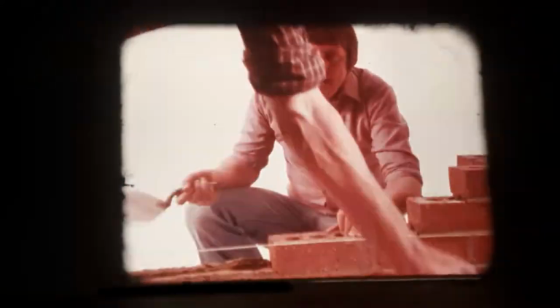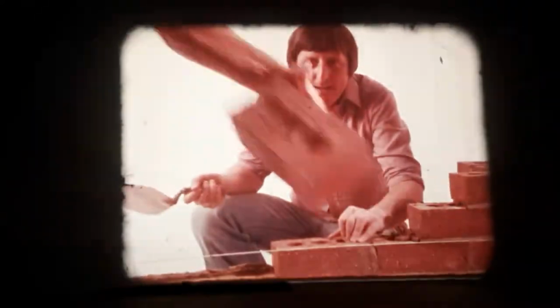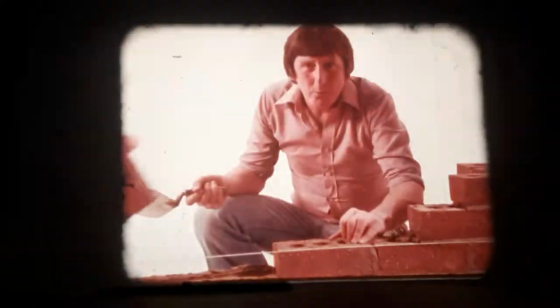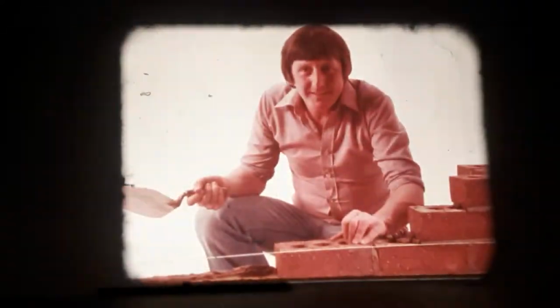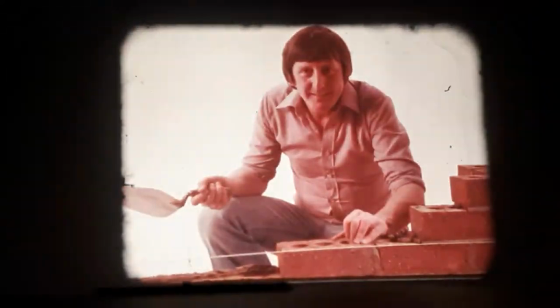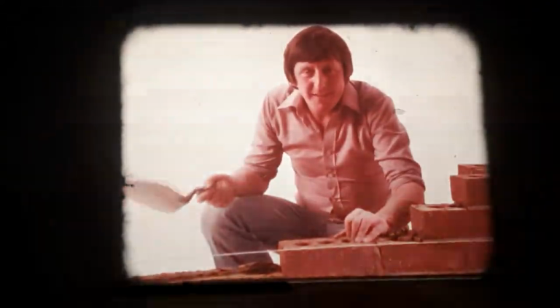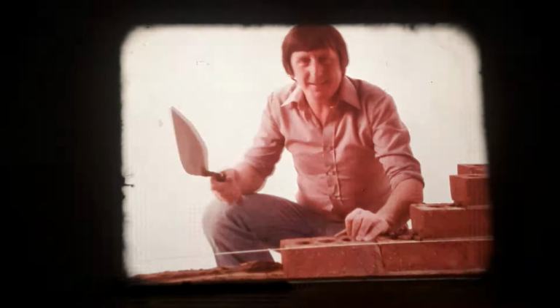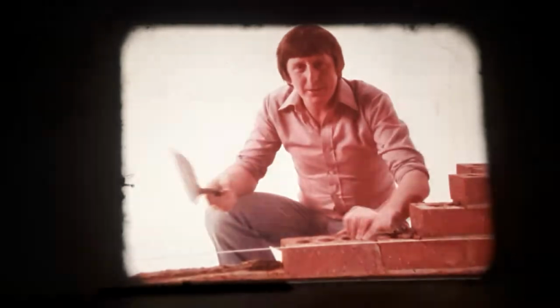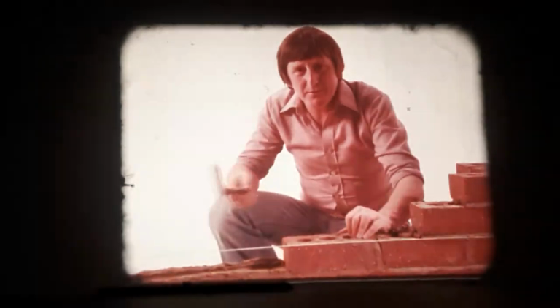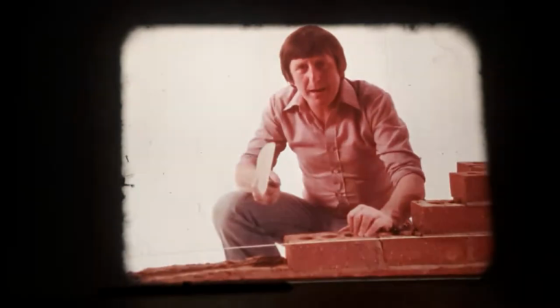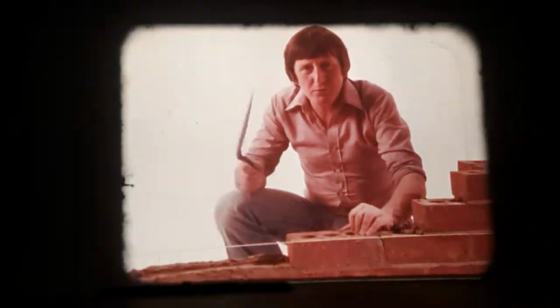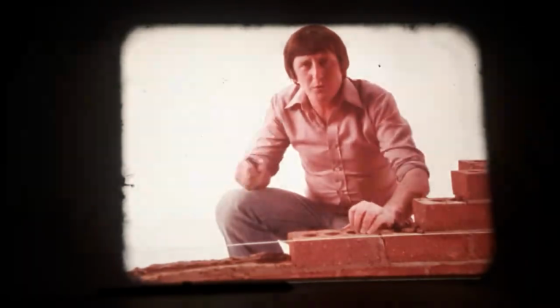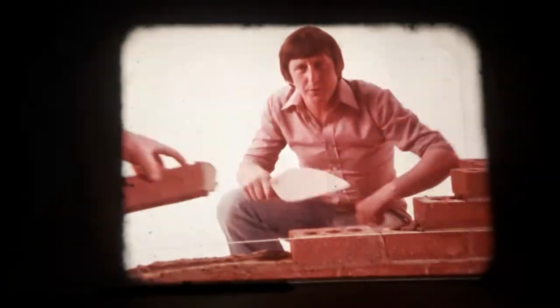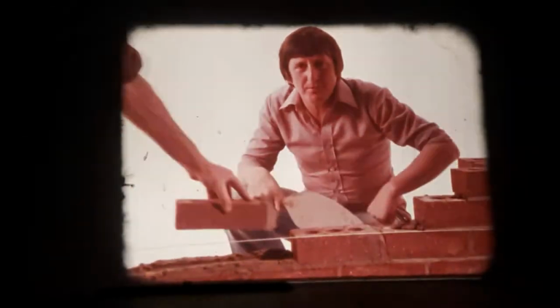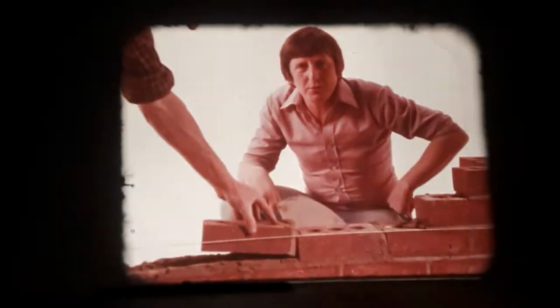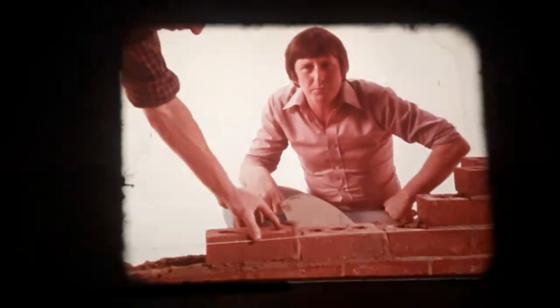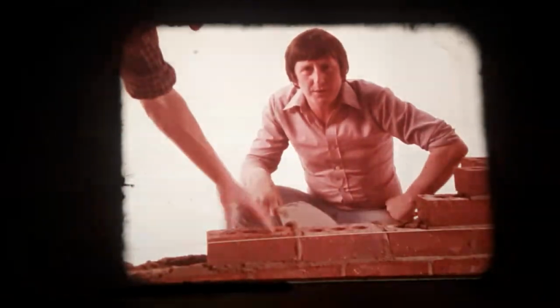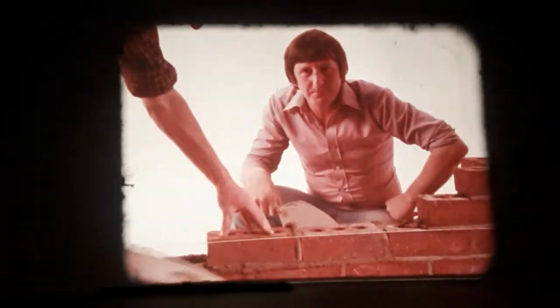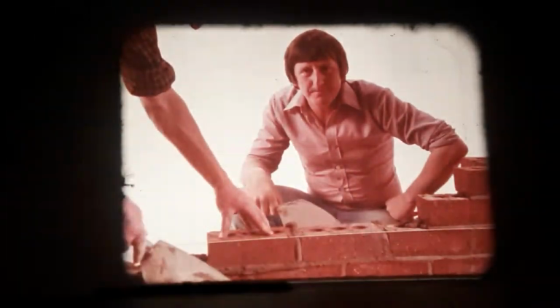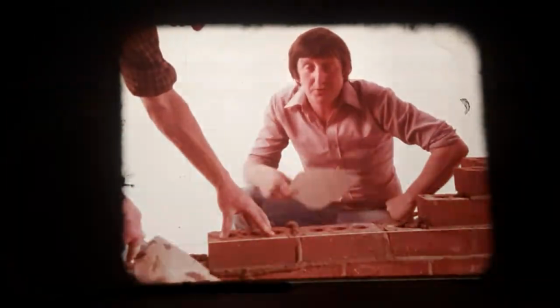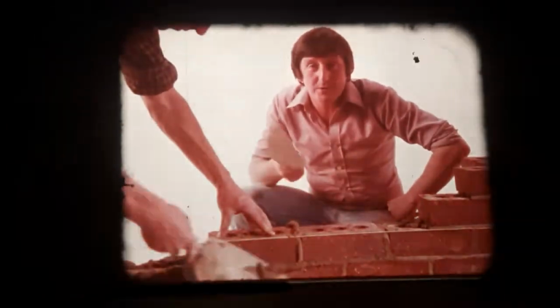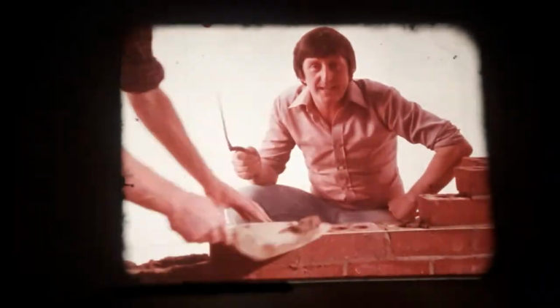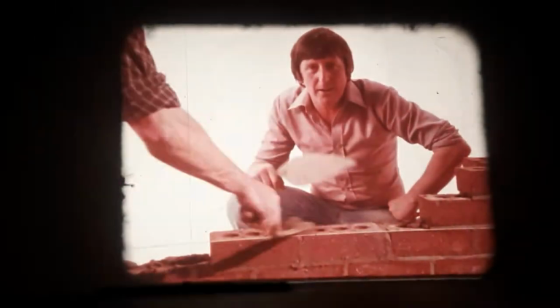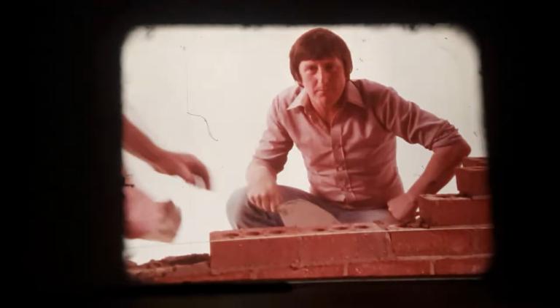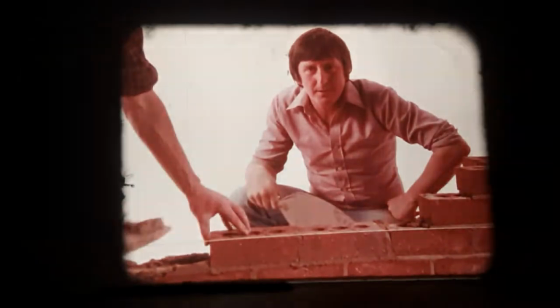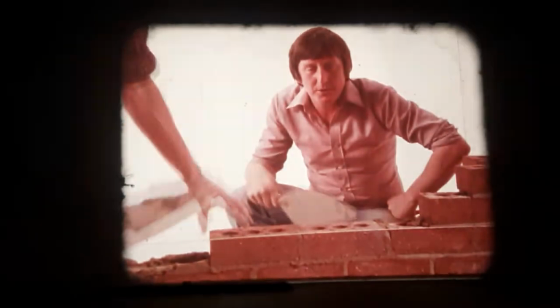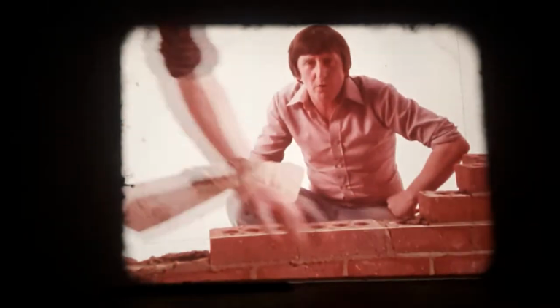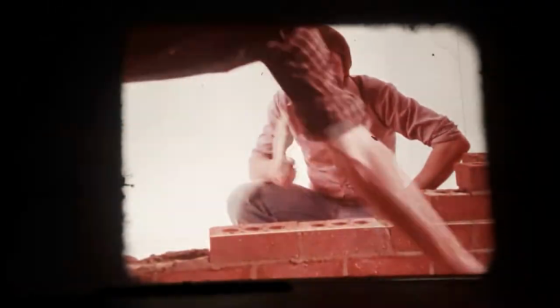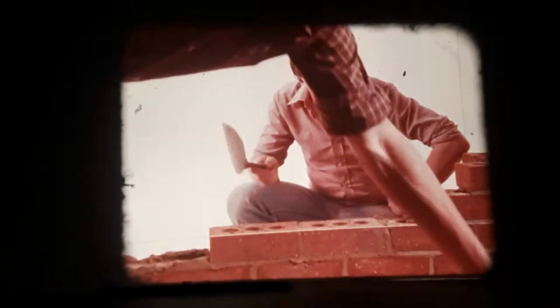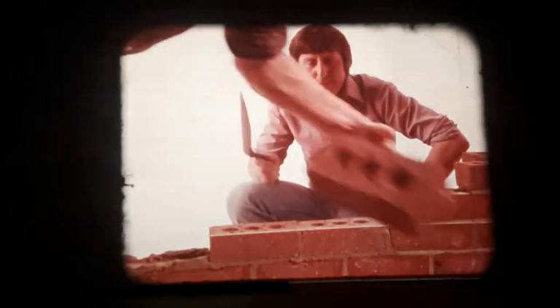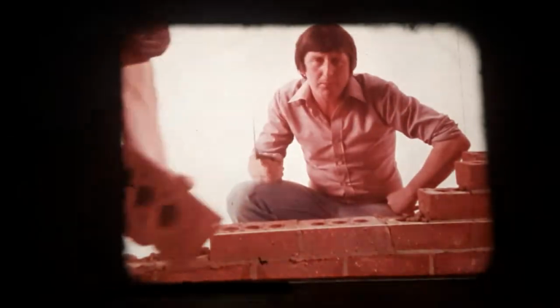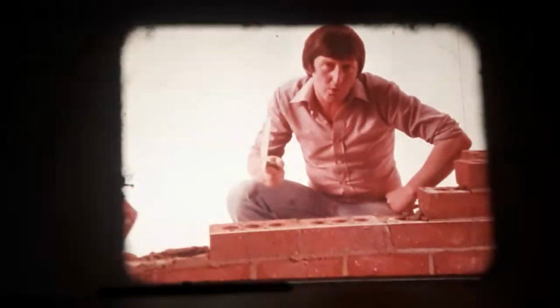Hello. I'd like to tell you about a brand new mortar product from Tilcon's Mortar Division. It's called CLM, short for Cement Lime Mortar.